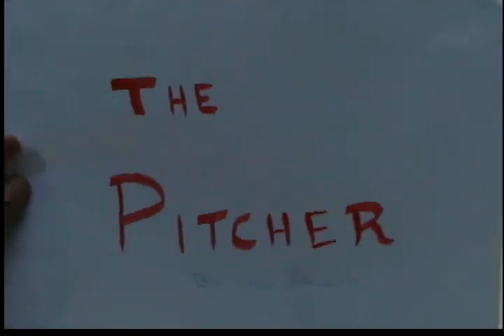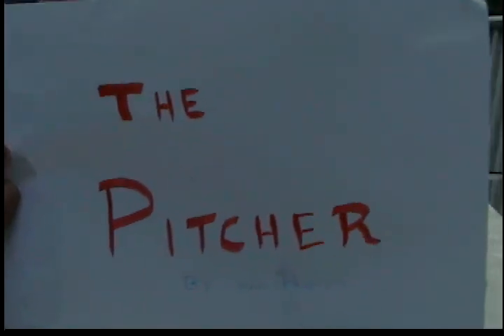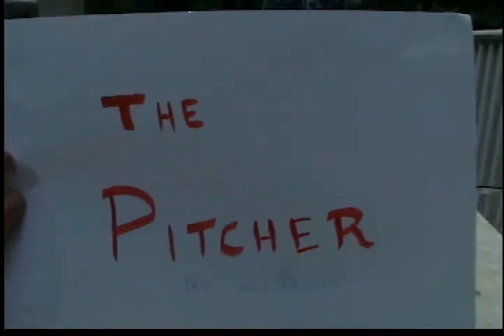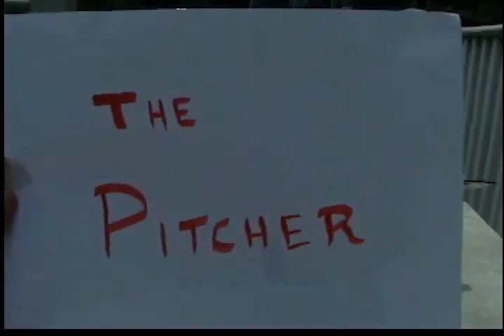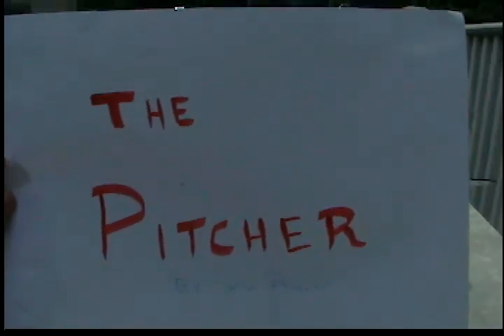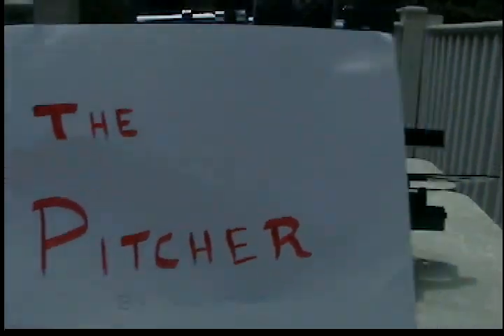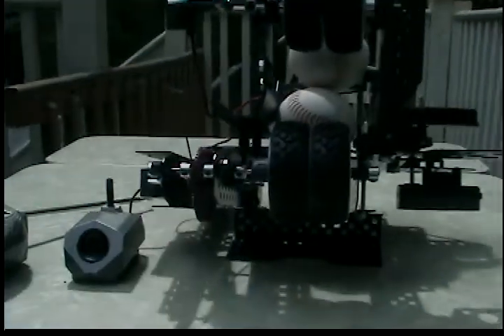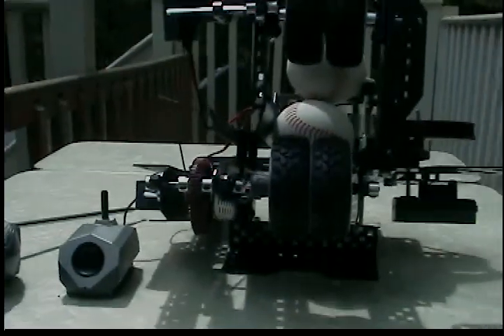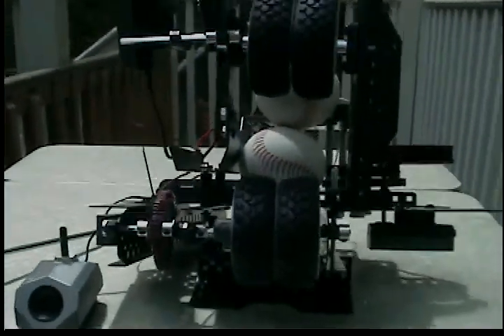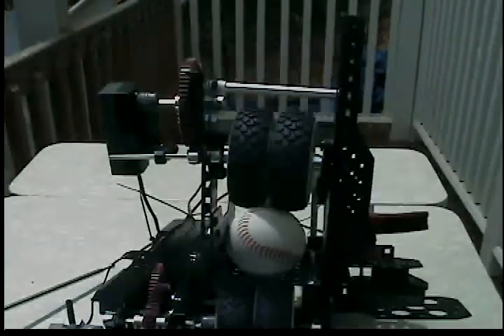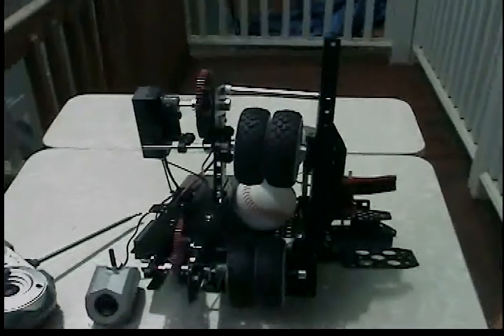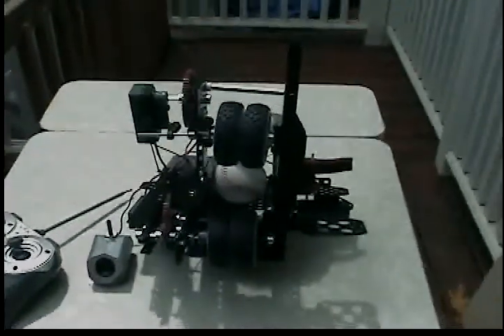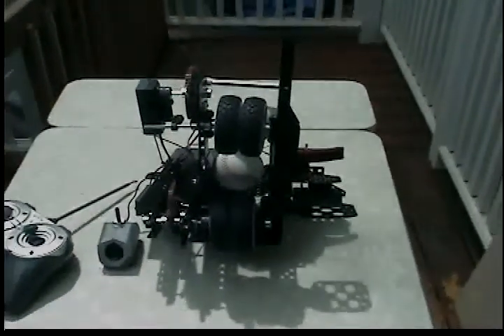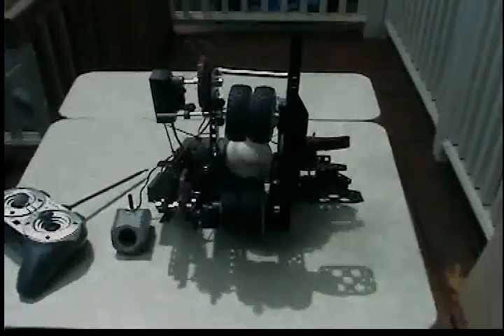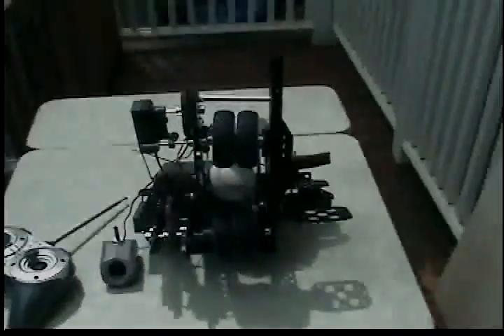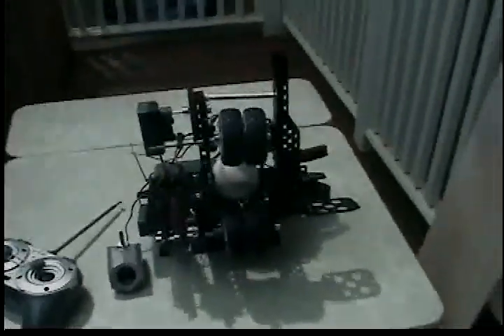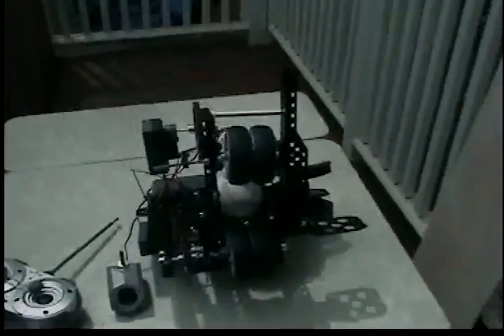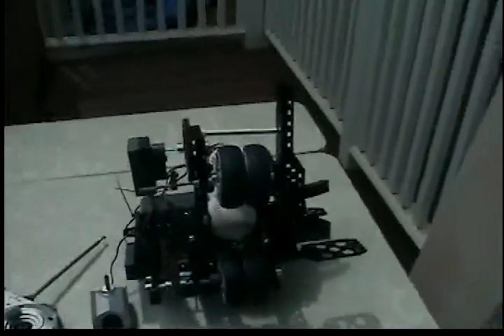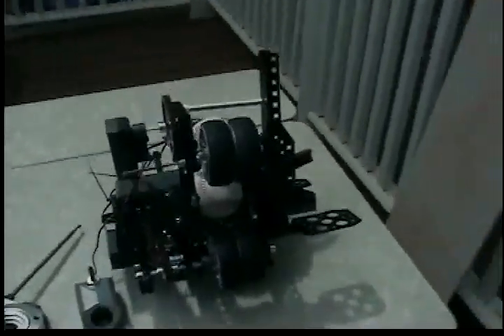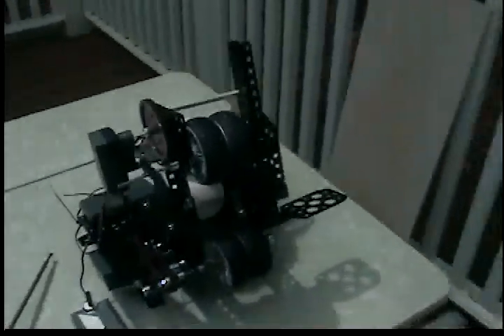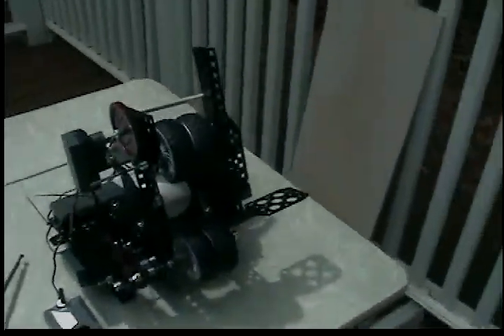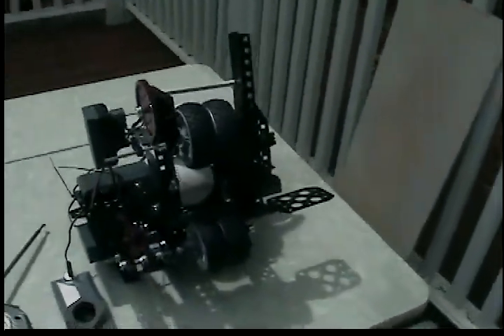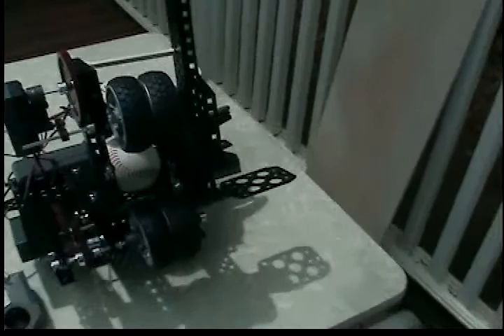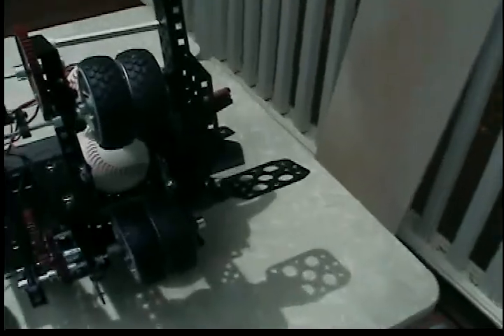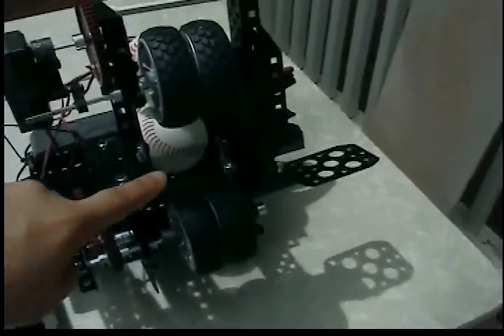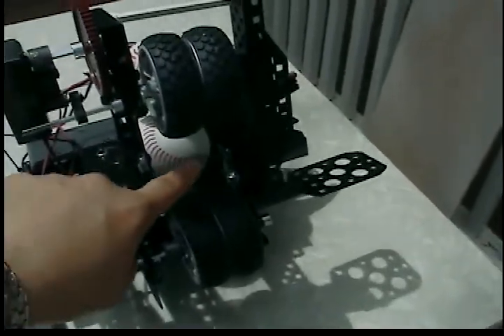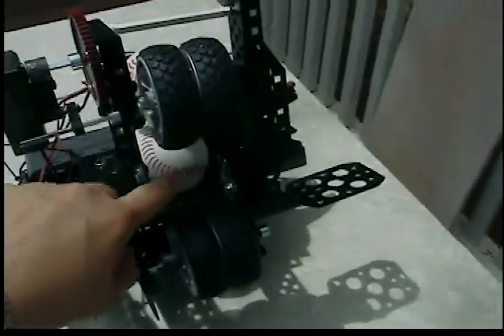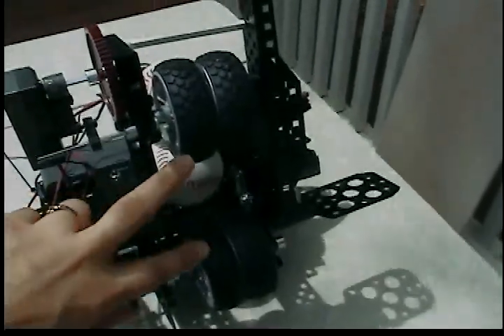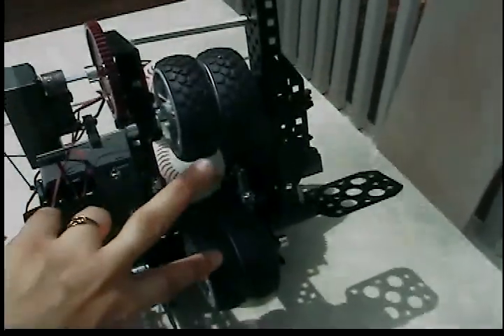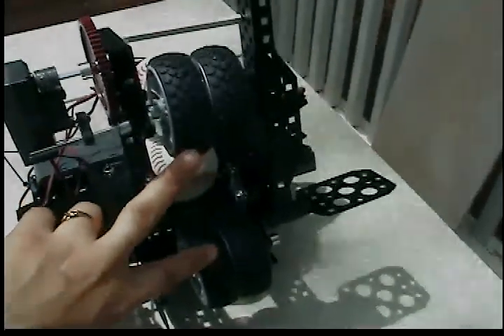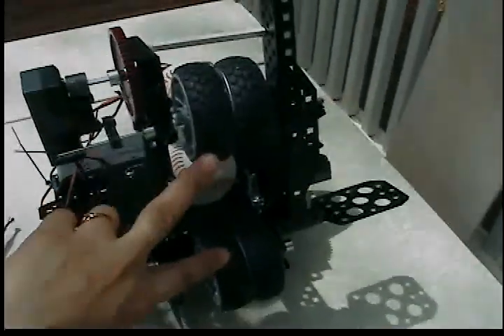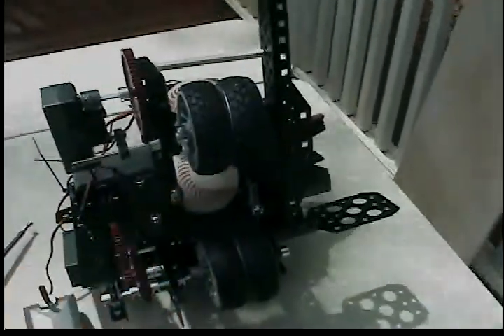Hi, this is my robot, the Pitcher. It is built completely from the Vexplor robotic system. The concept is to take a ball and pitch it. It is pitched through two moving sets of tires,